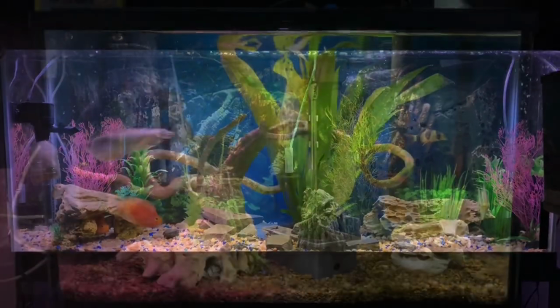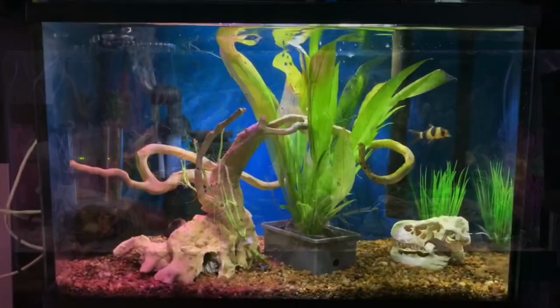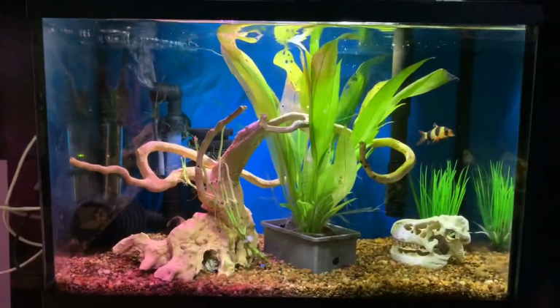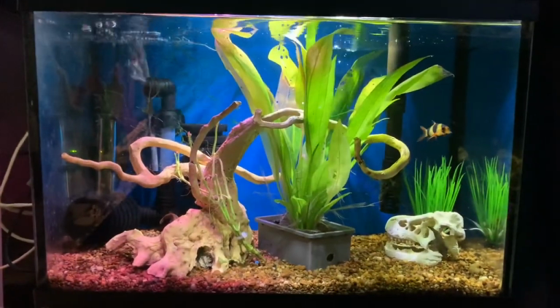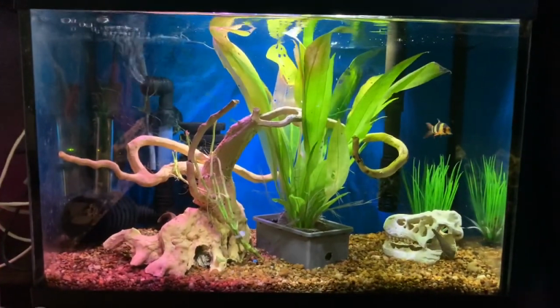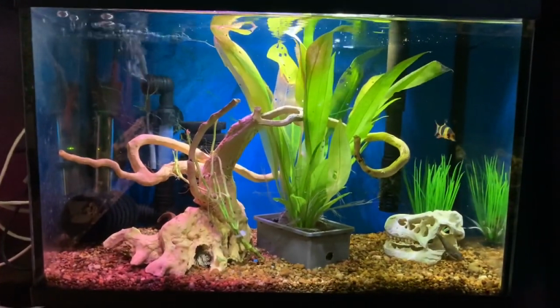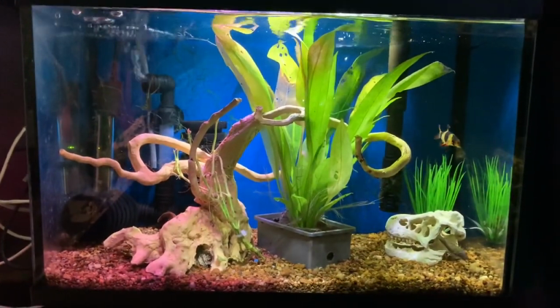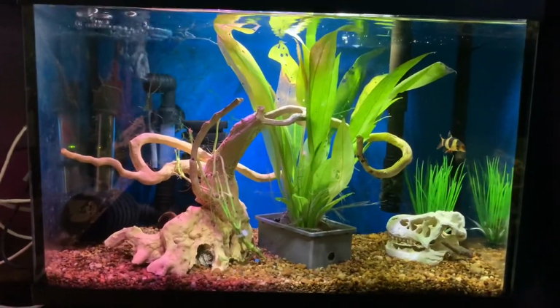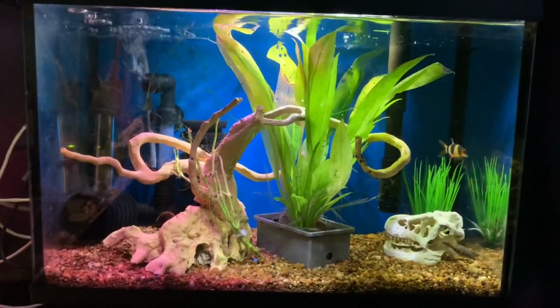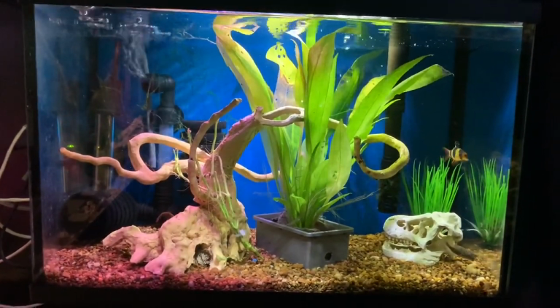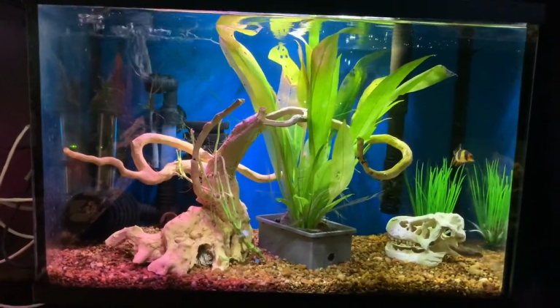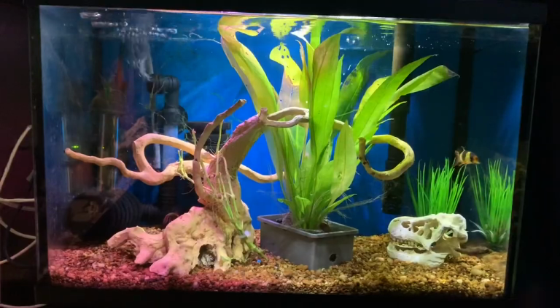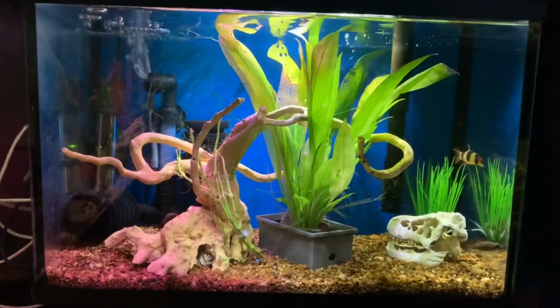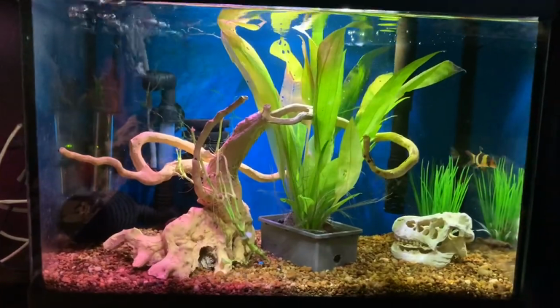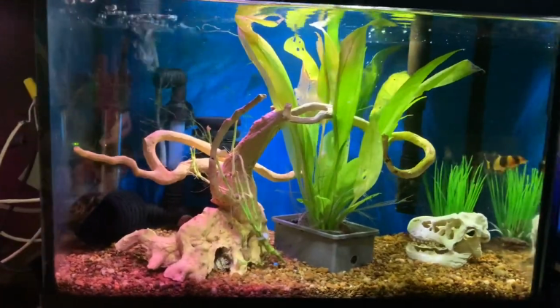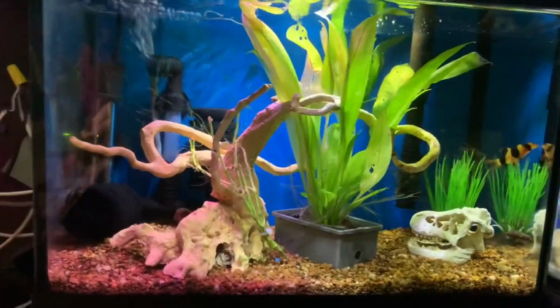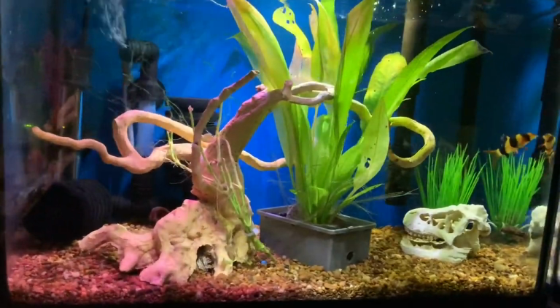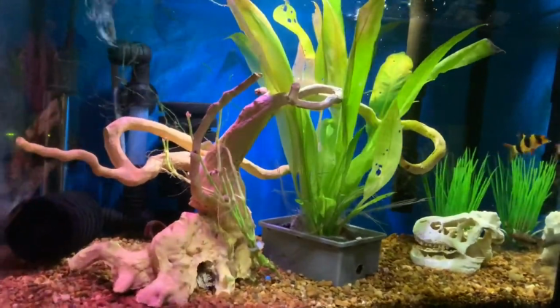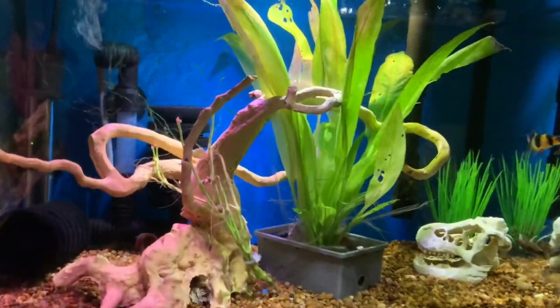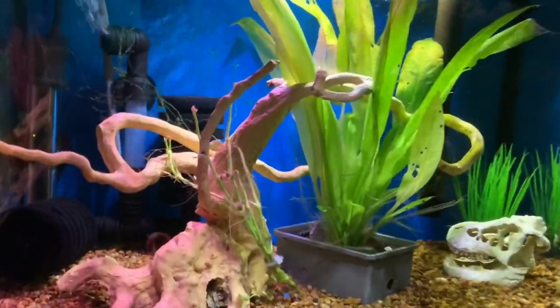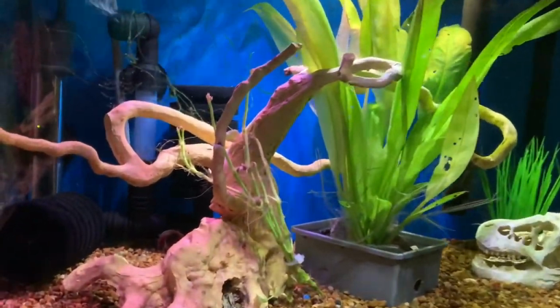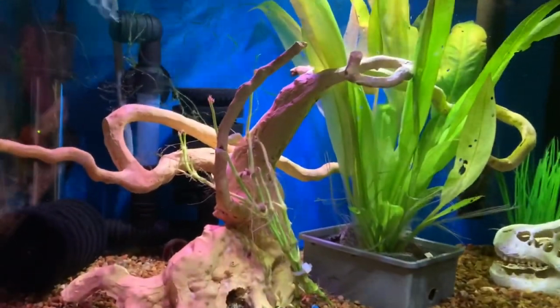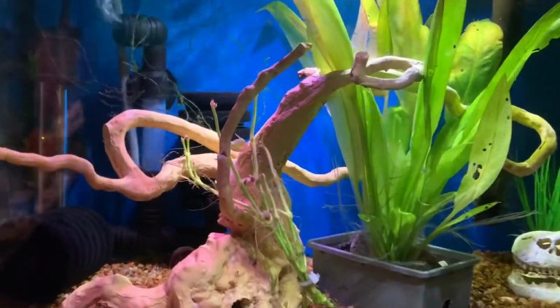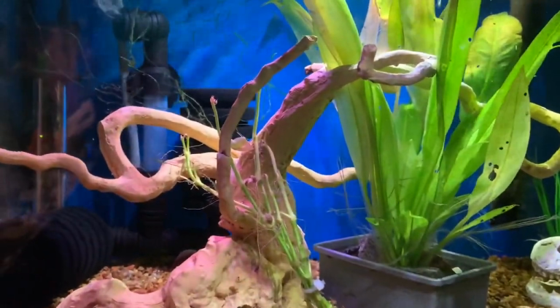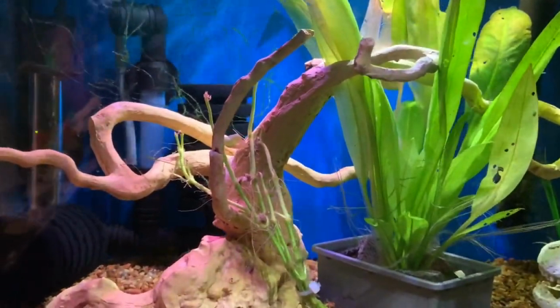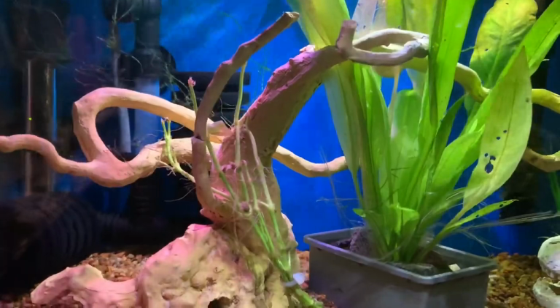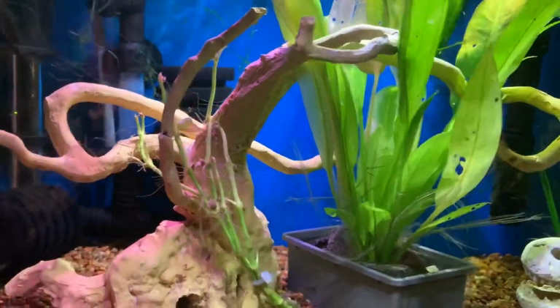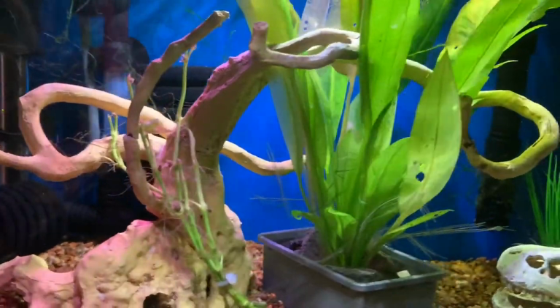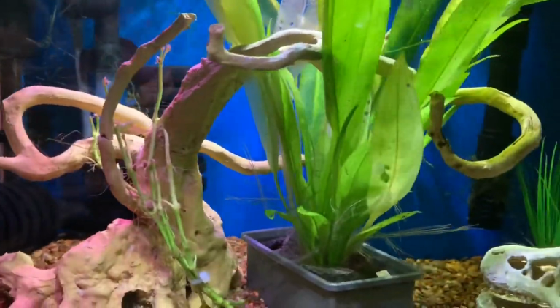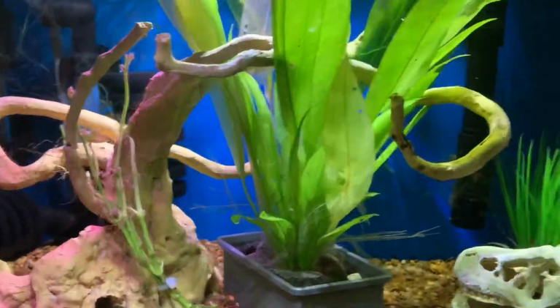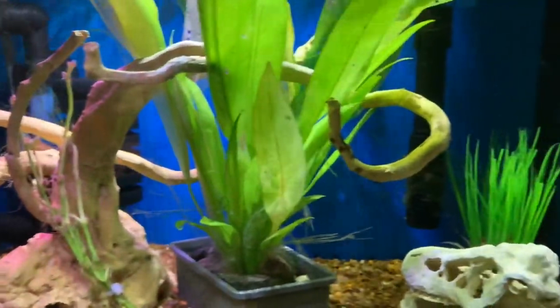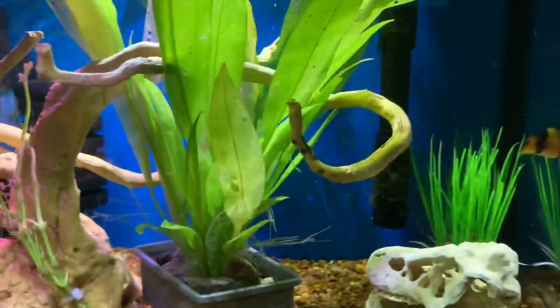Welcome back to Vinnie's Aquatics. What we're going to talk about today is durable, cheap, DIY aquarium backgrounds and how I do mine.